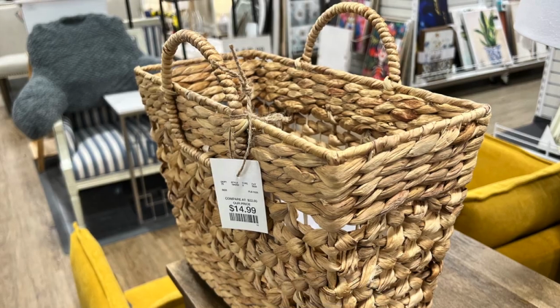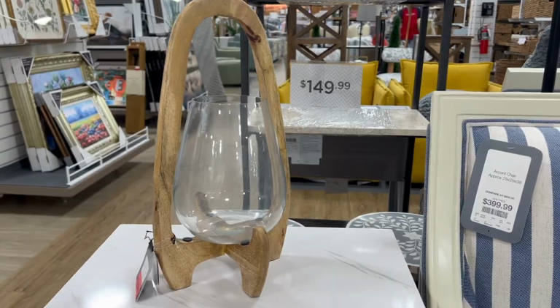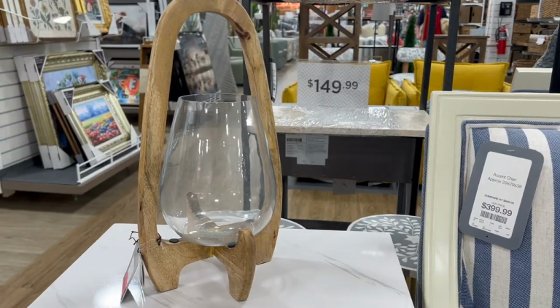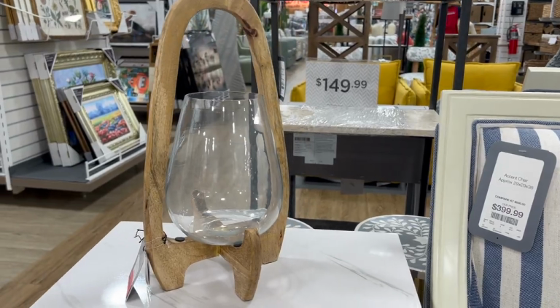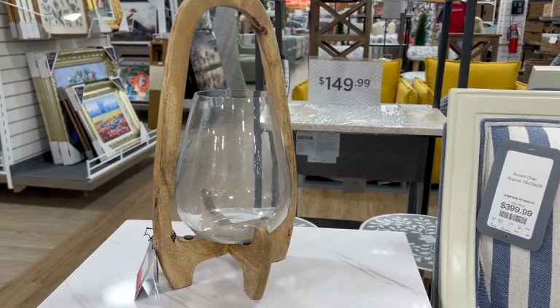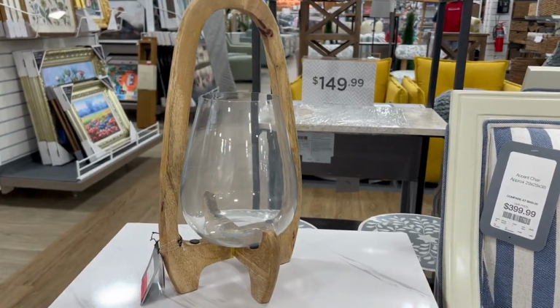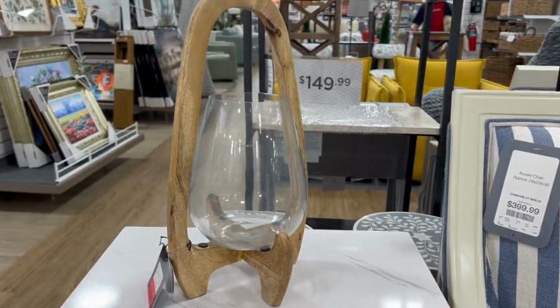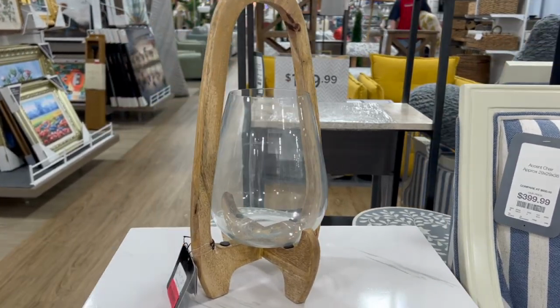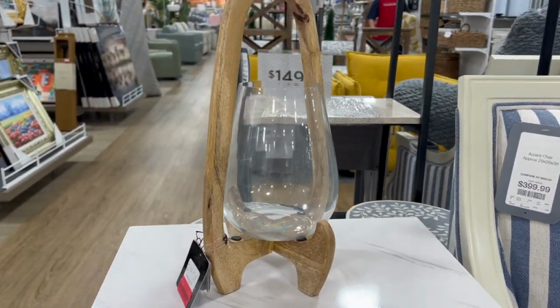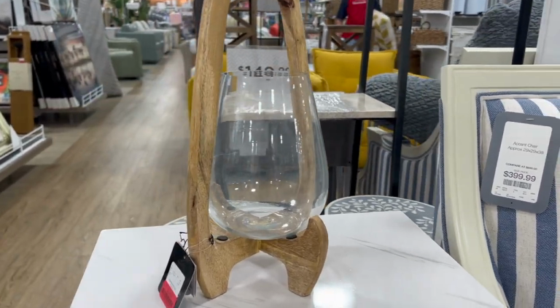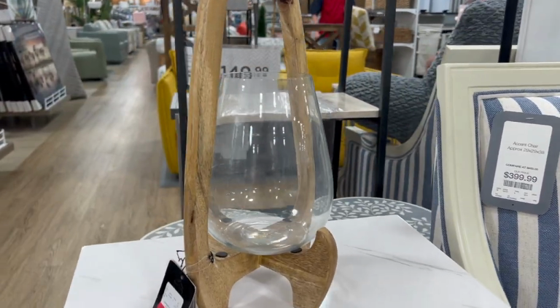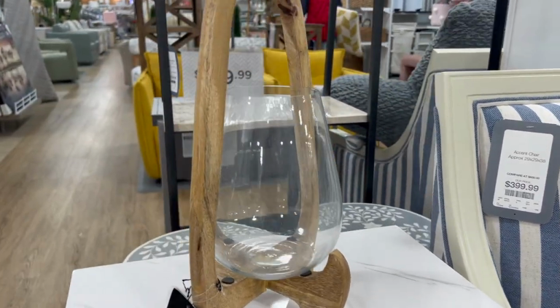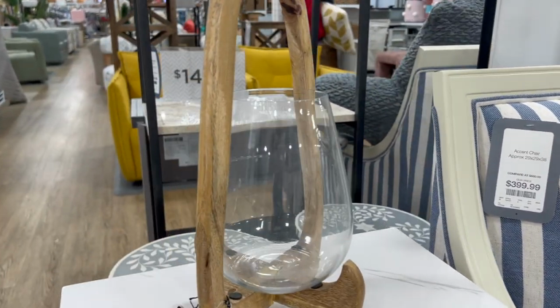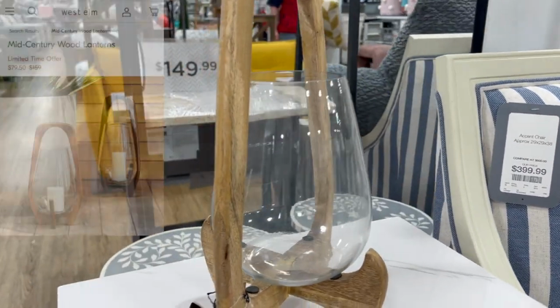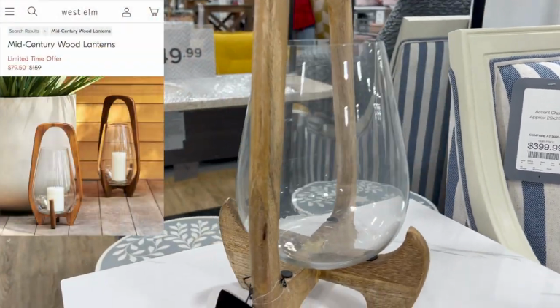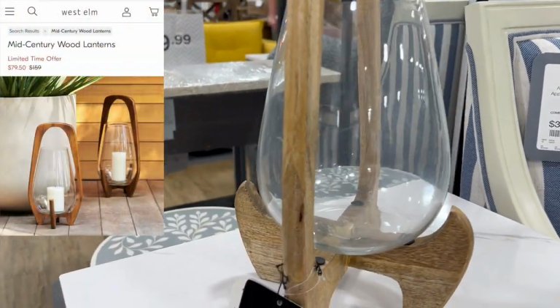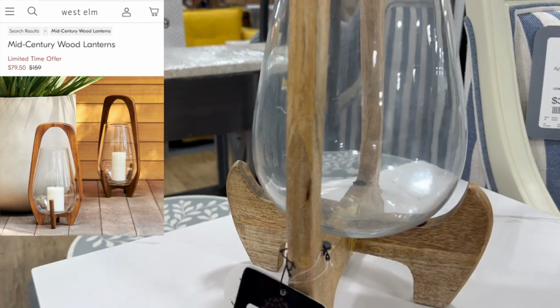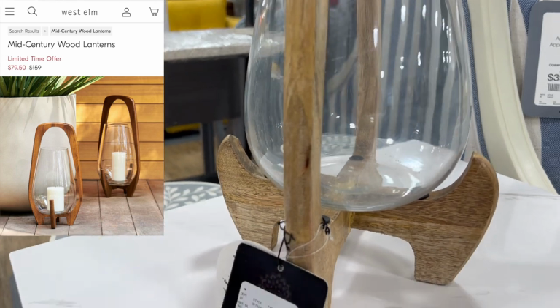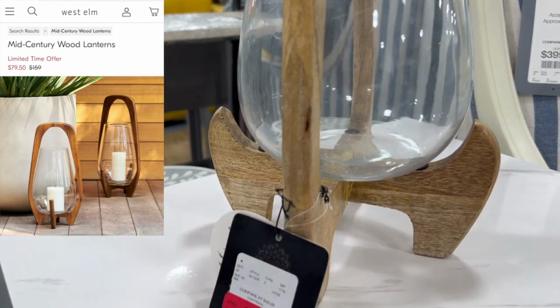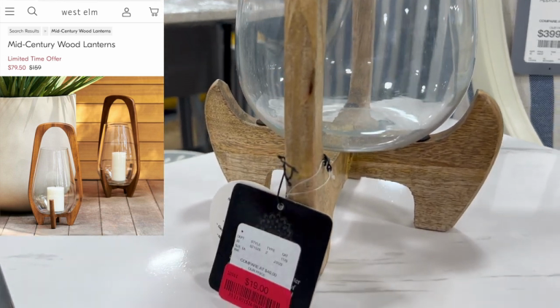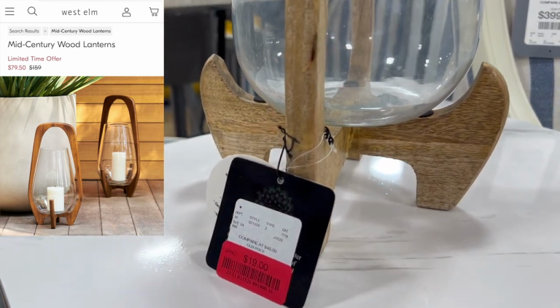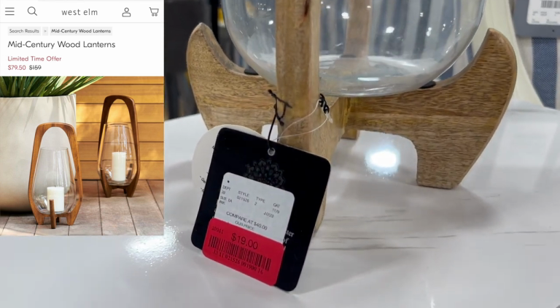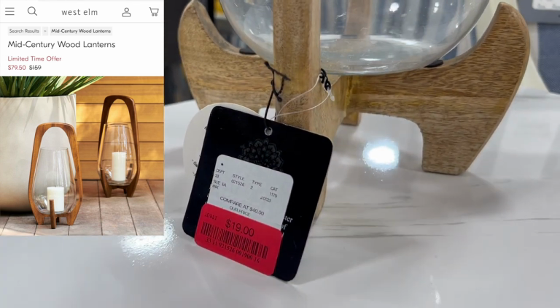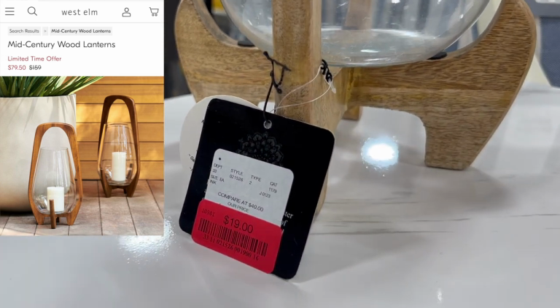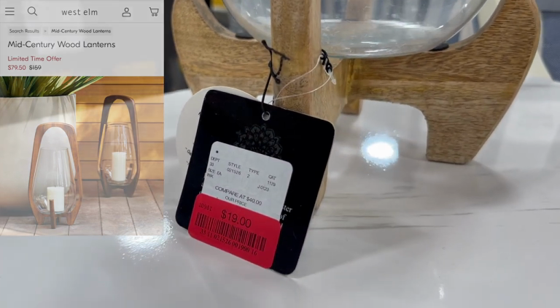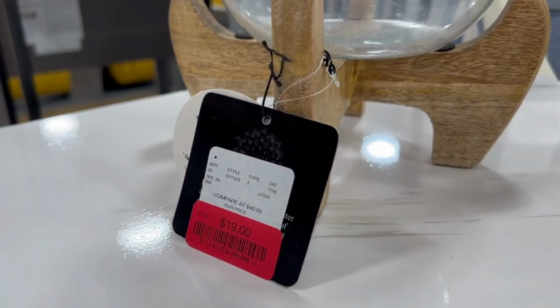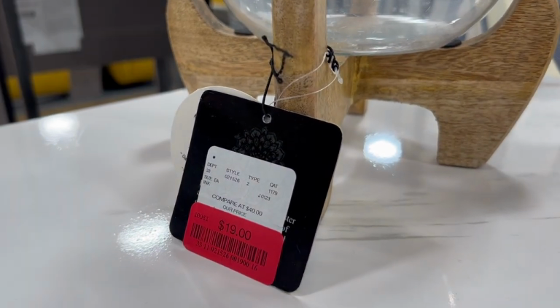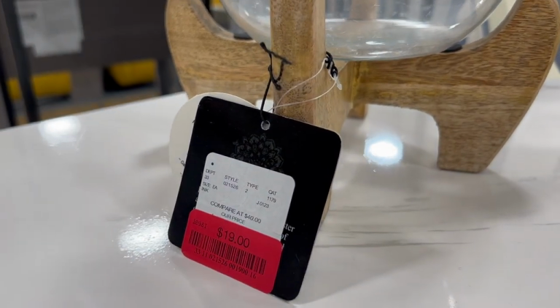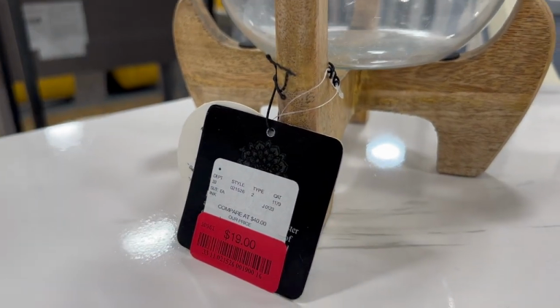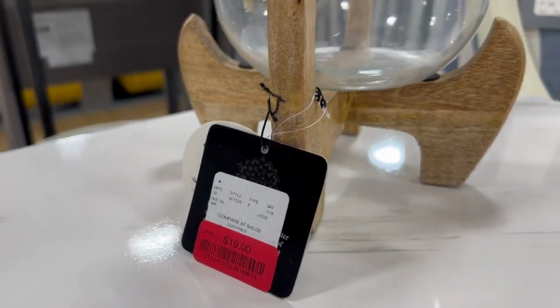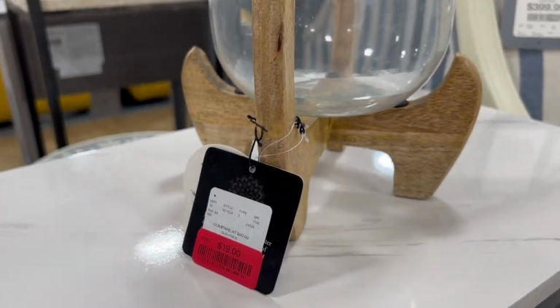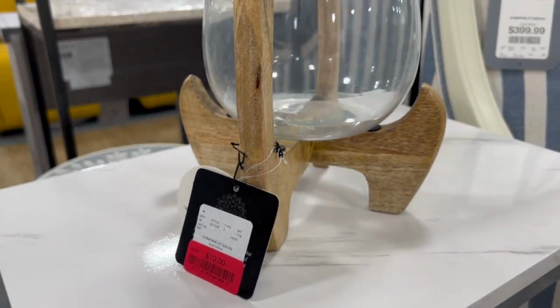I'm sure you've seen lanterns like this one at West Elm. They're inspired by Brazilian mid-century design and they're so chic and modern — and they have them here for $19.